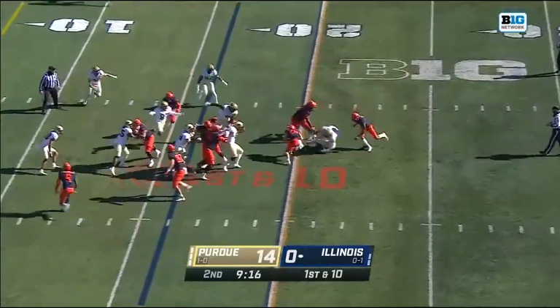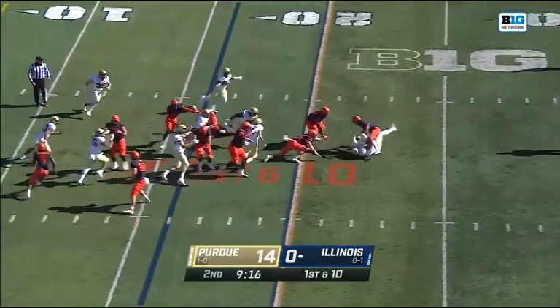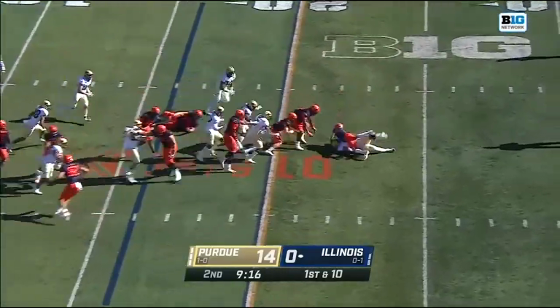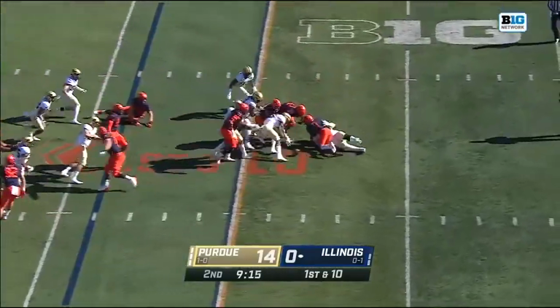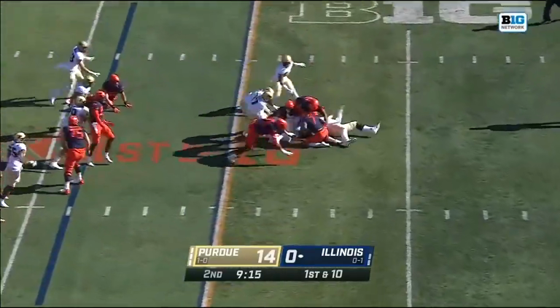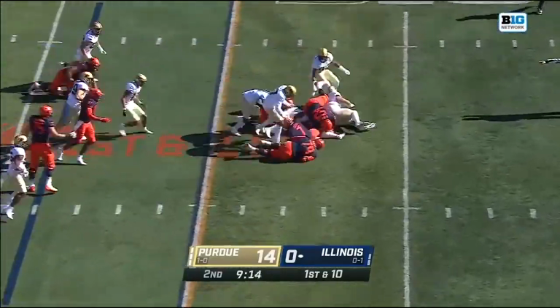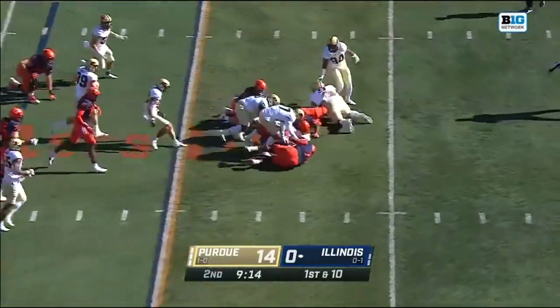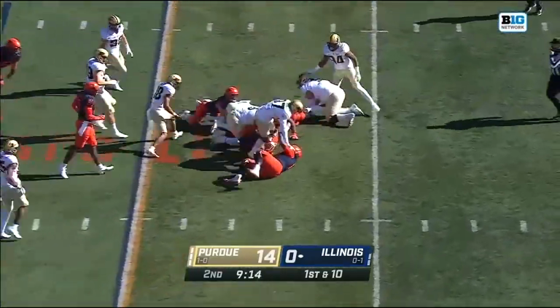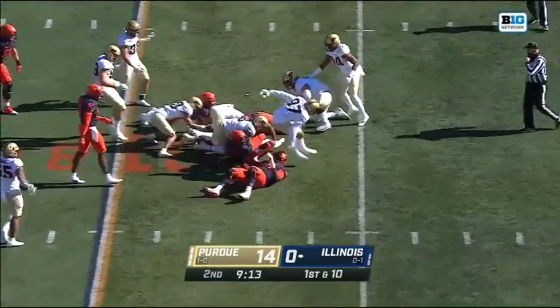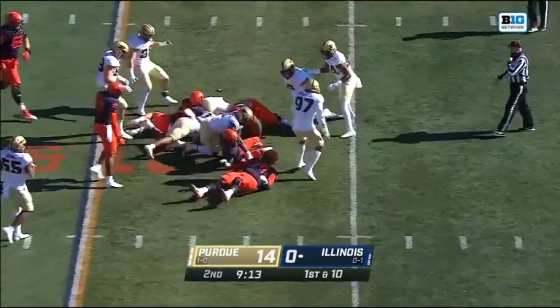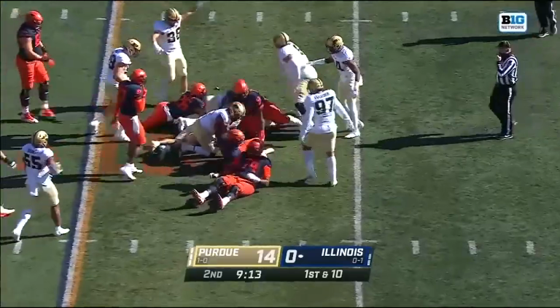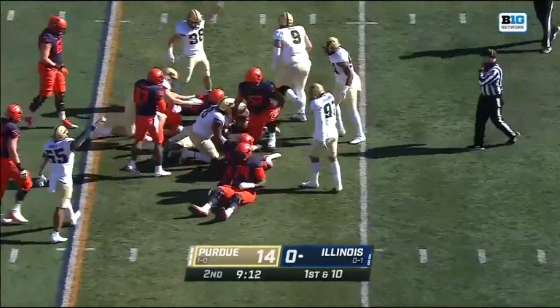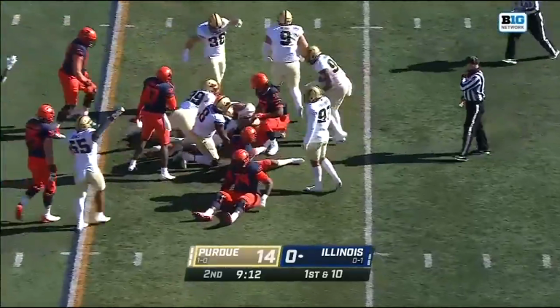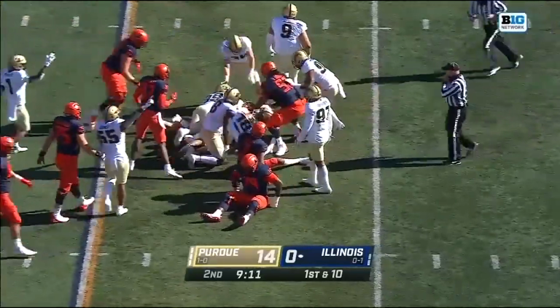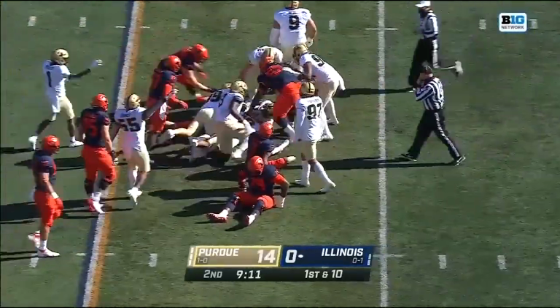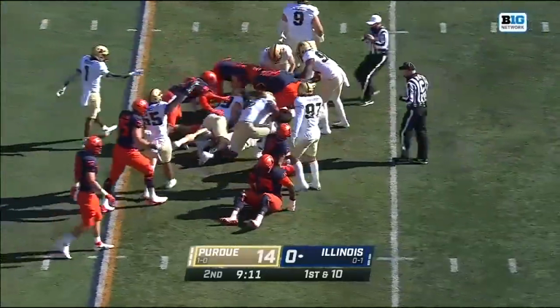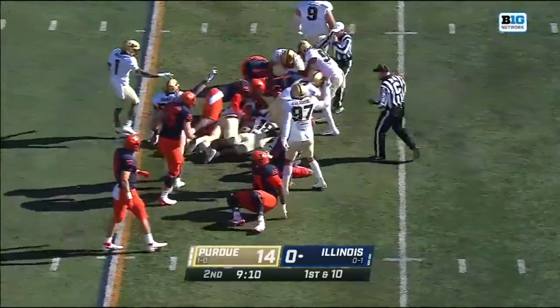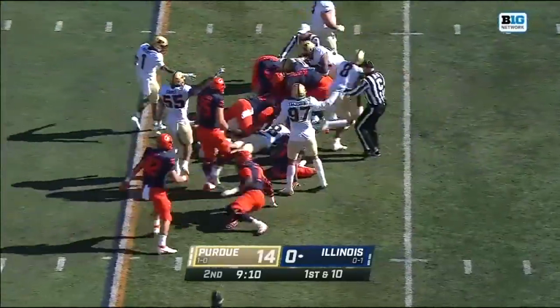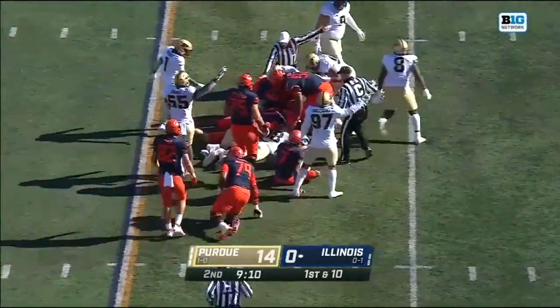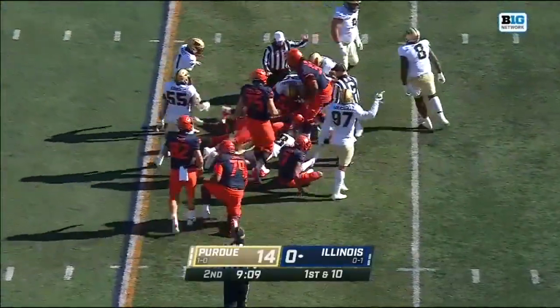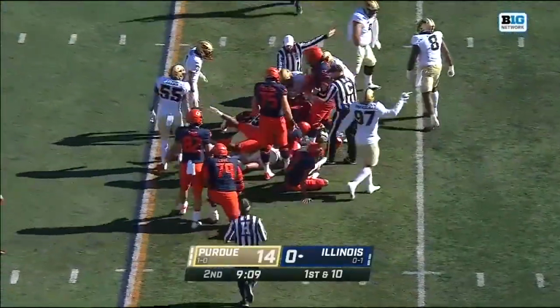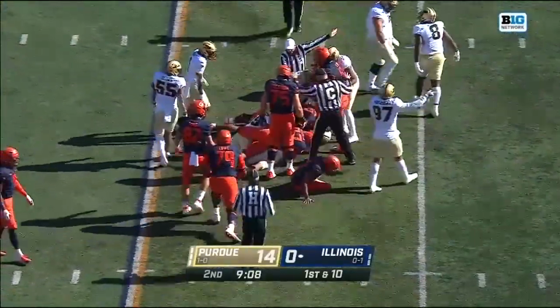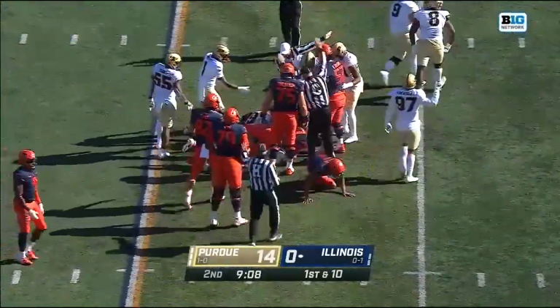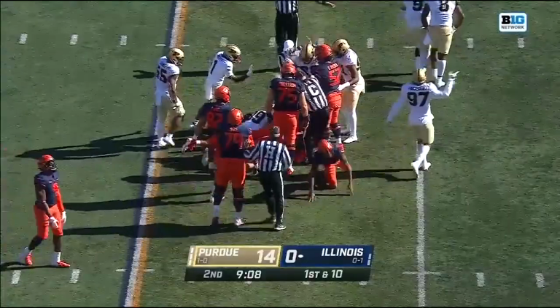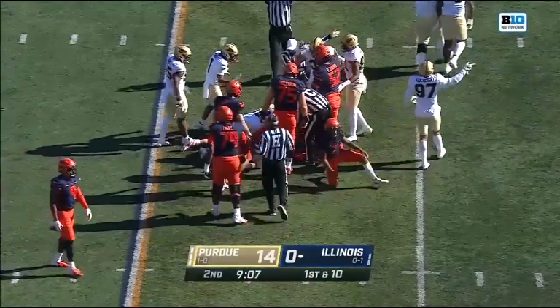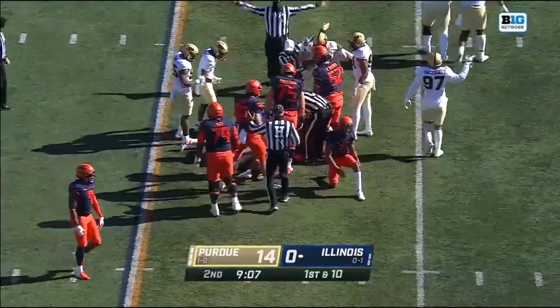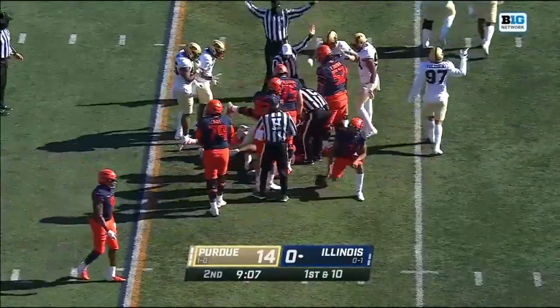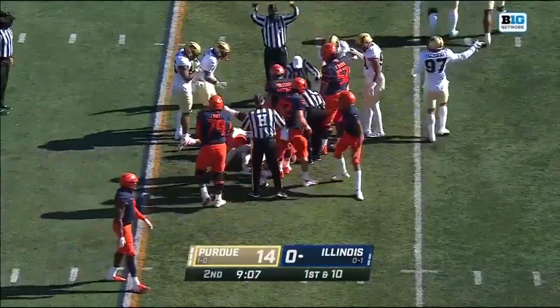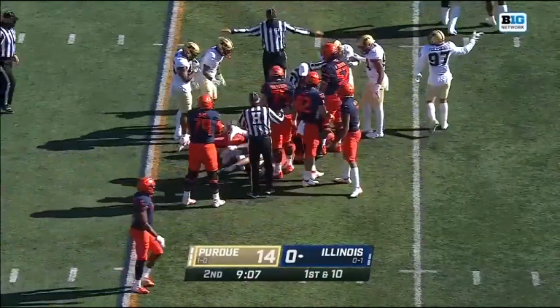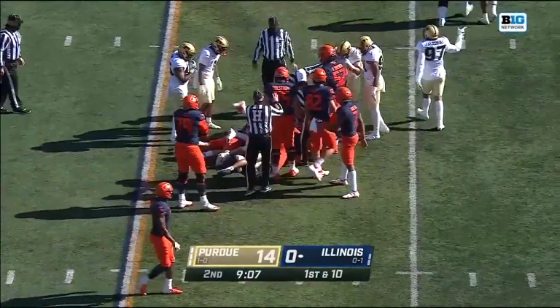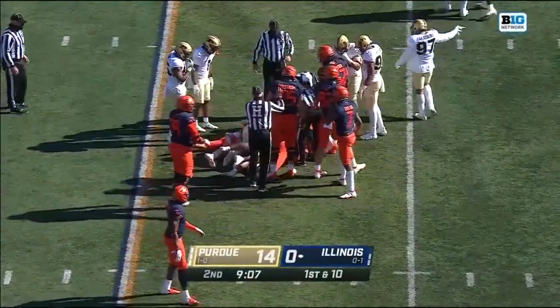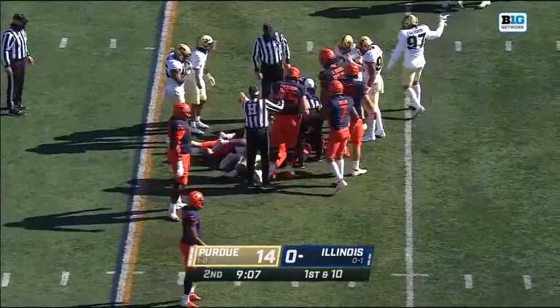A fumble in the backfield — Purdue picked that up. No signal yet, and they're going to say Purdue football.